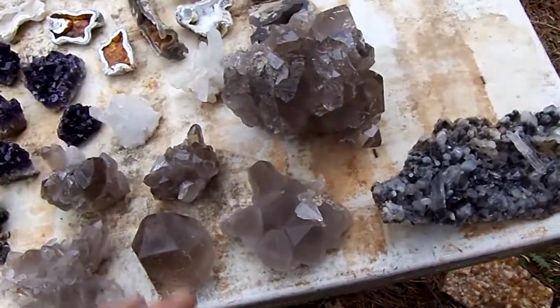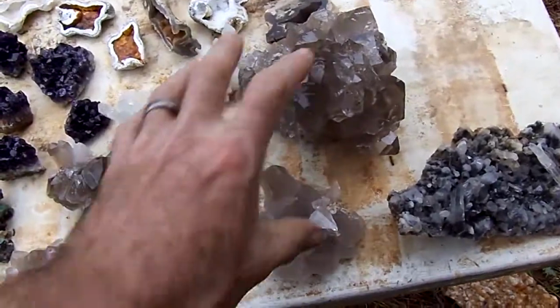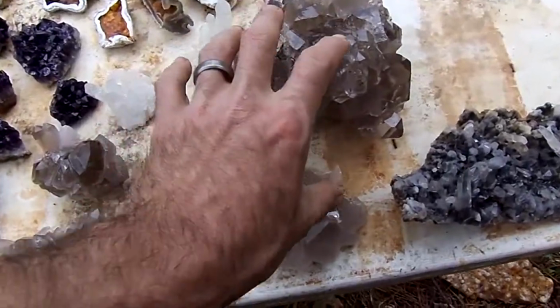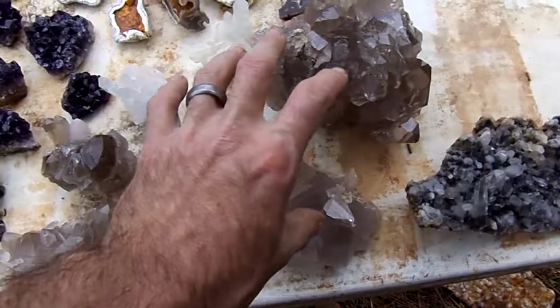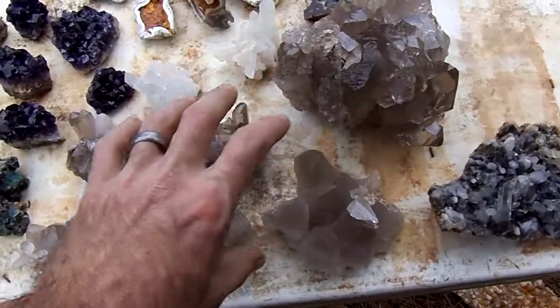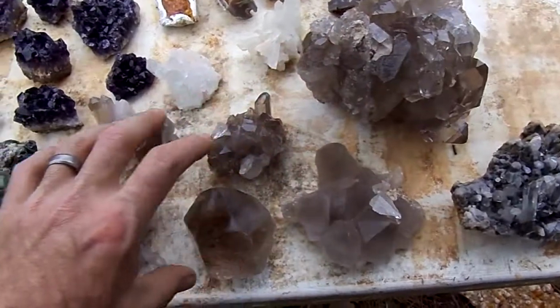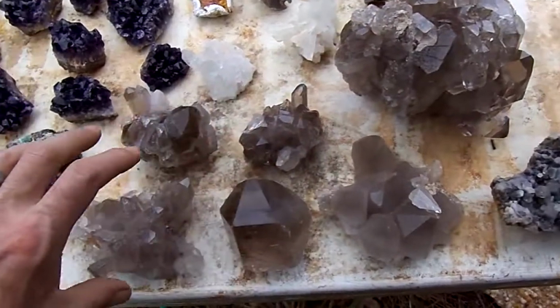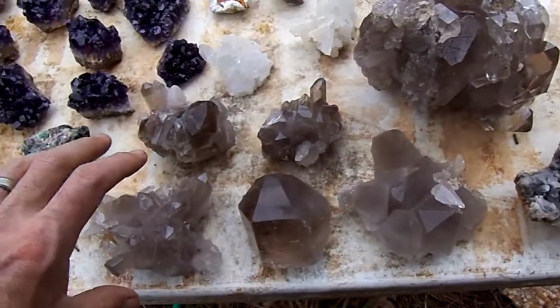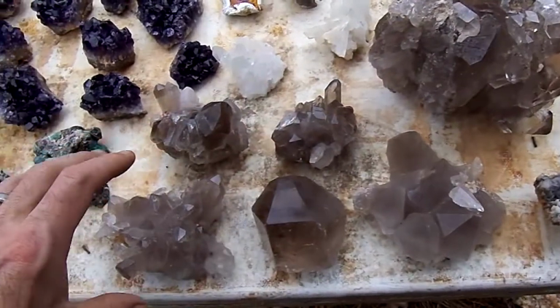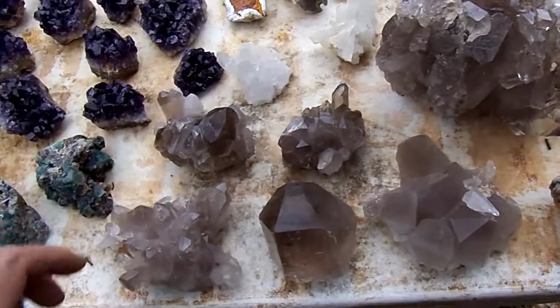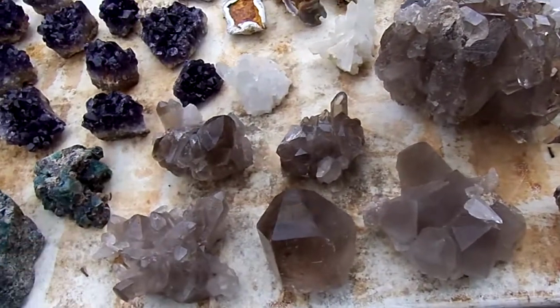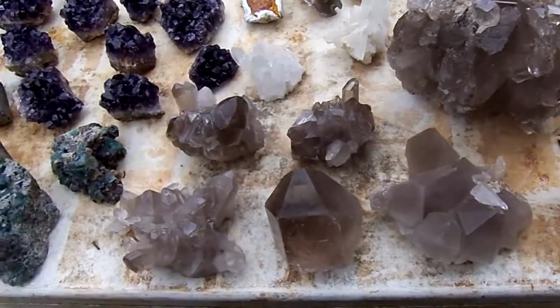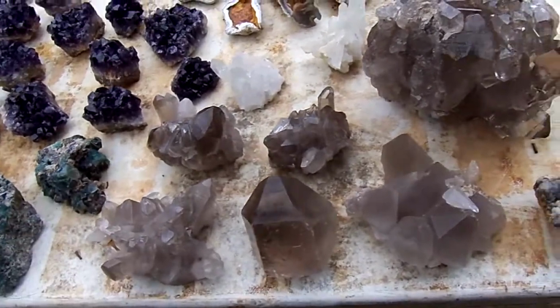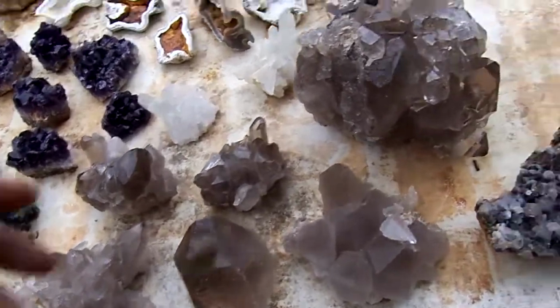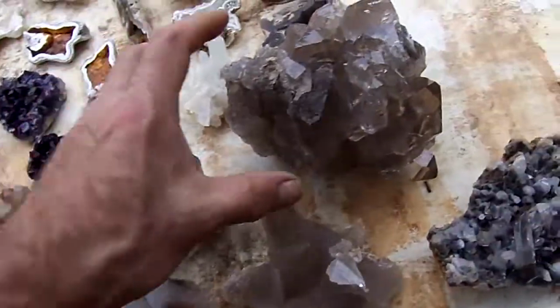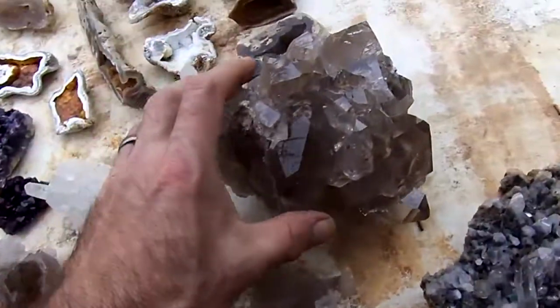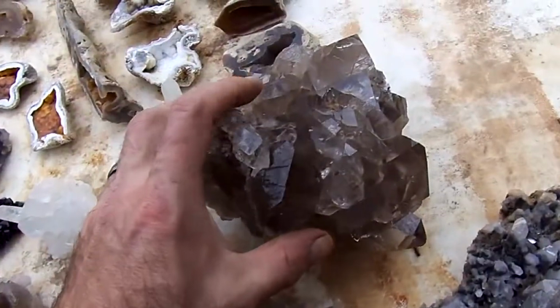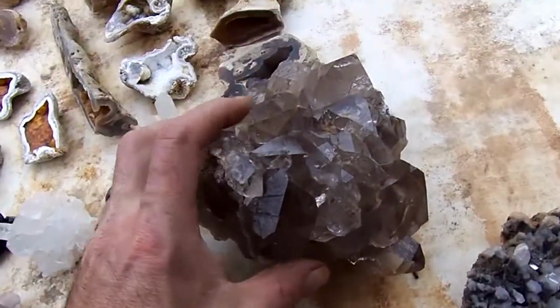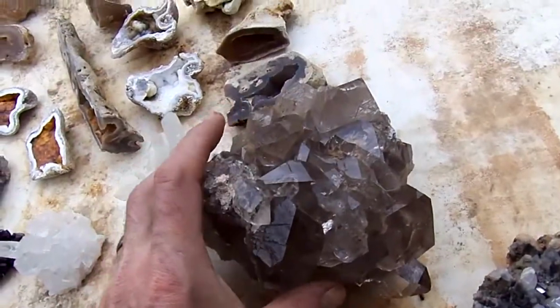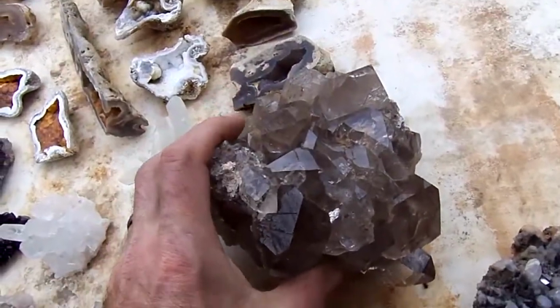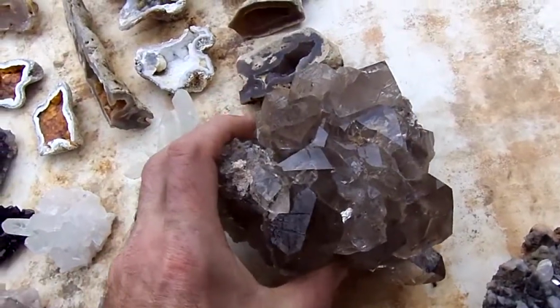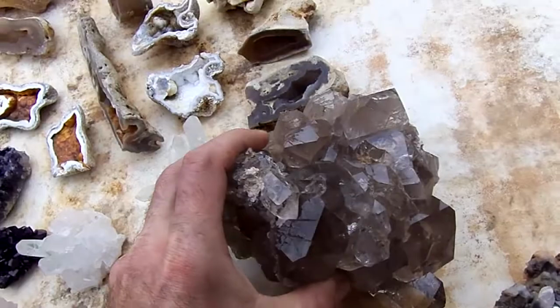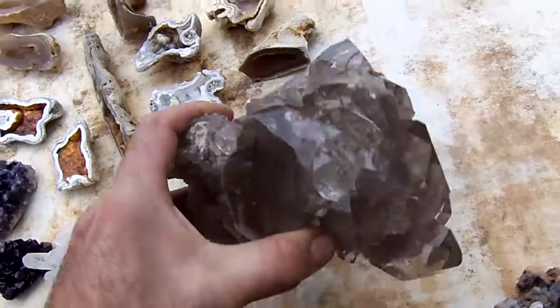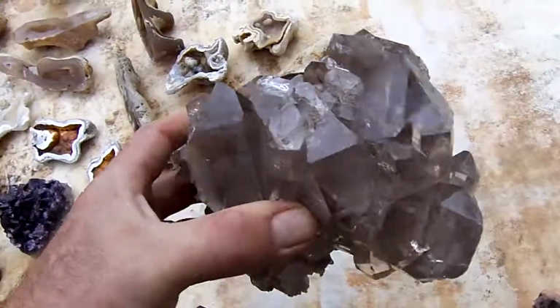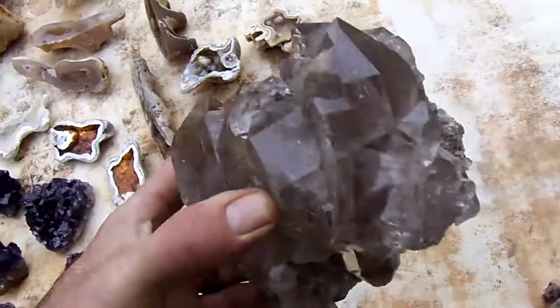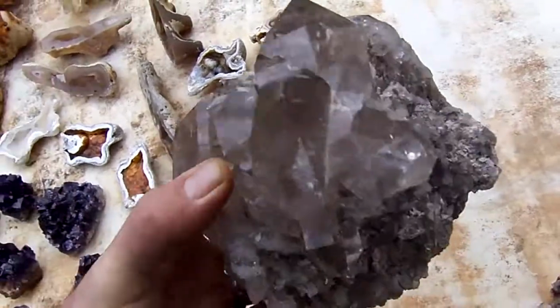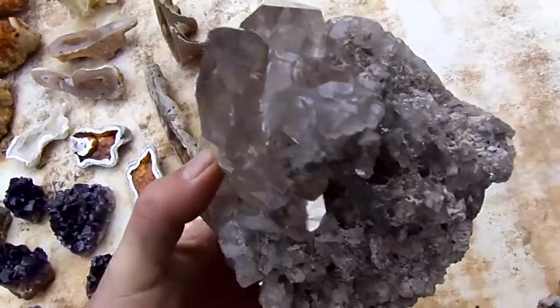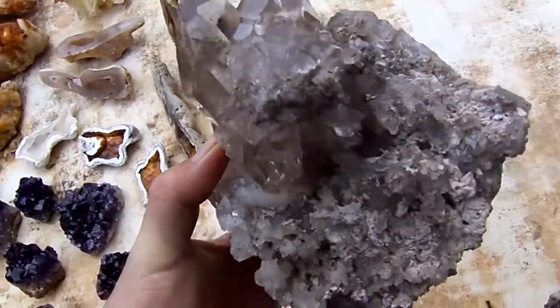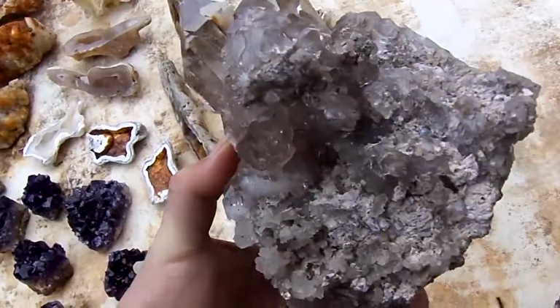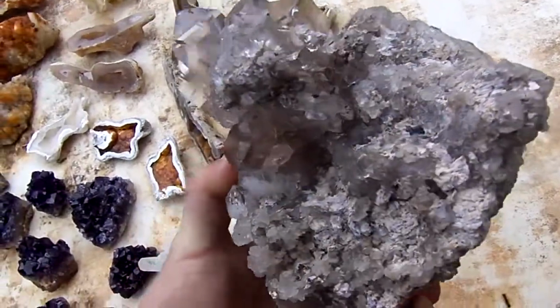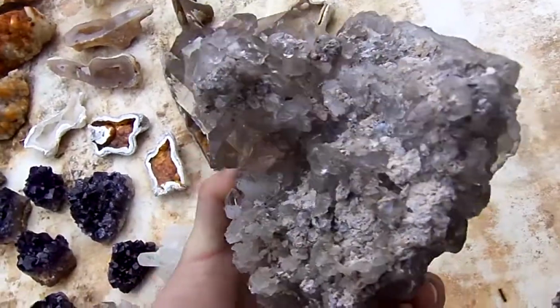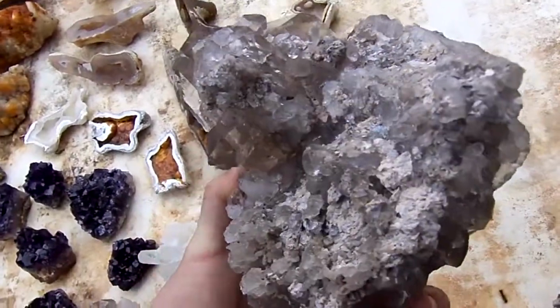These are rutilated quartz, beautiful pieces that I hand picked each one. This is a beautiful rutilated quartz burr, all double points.